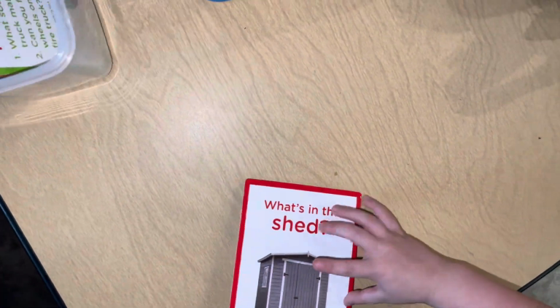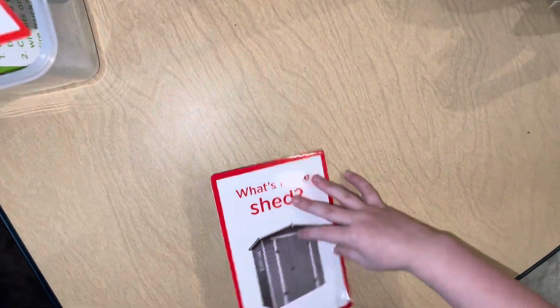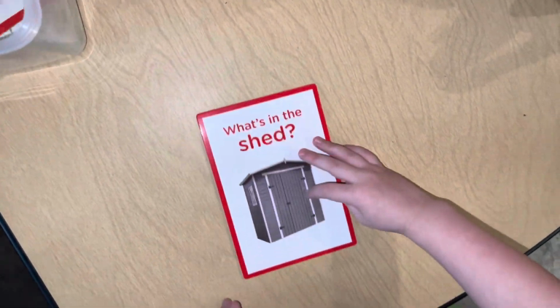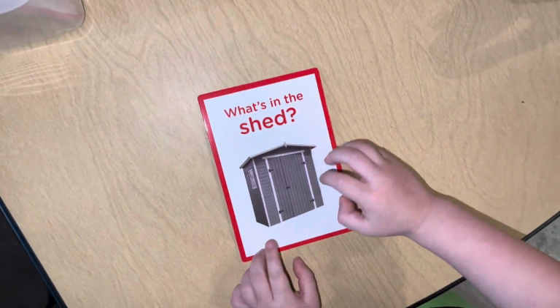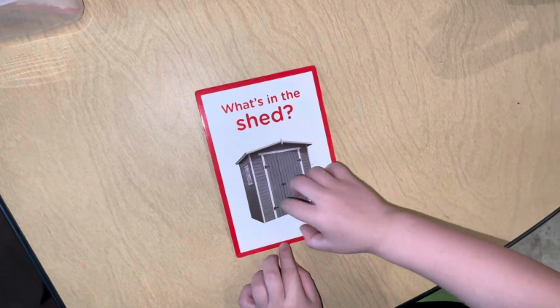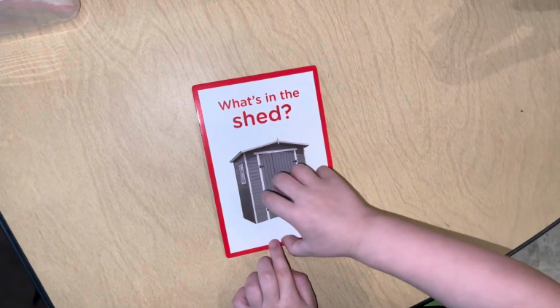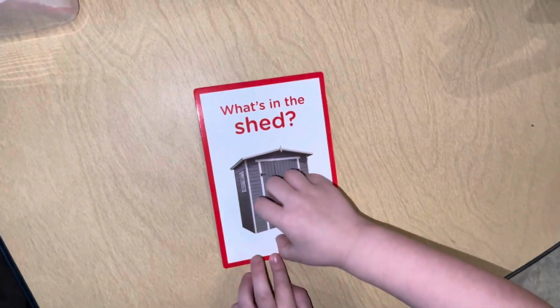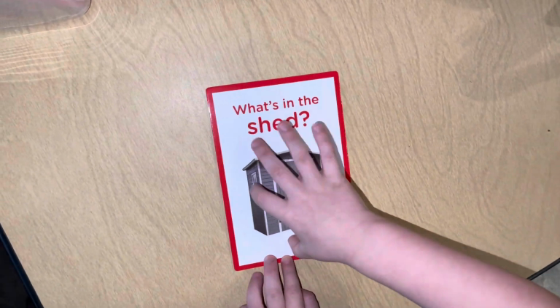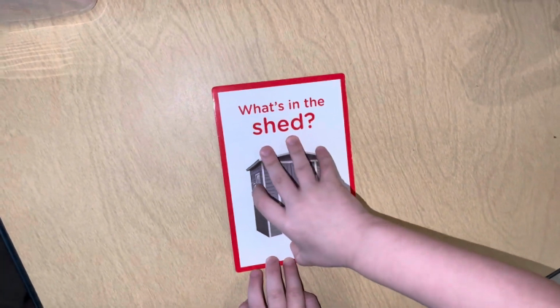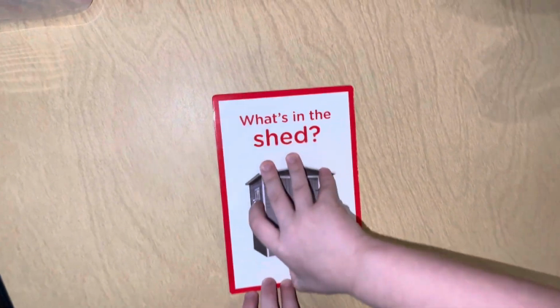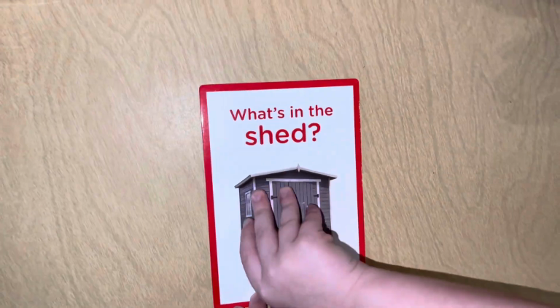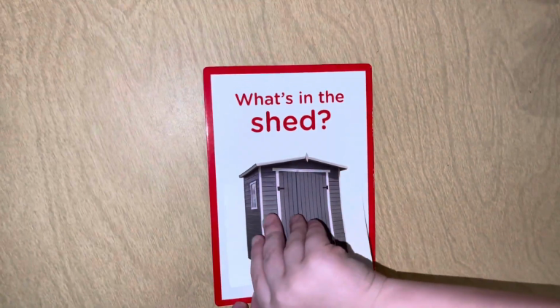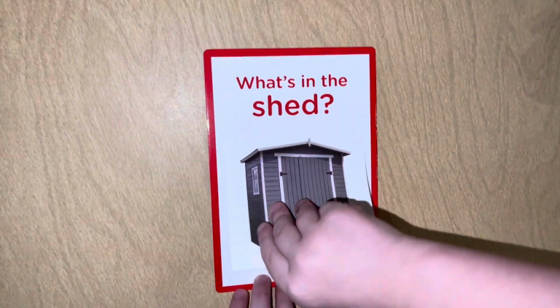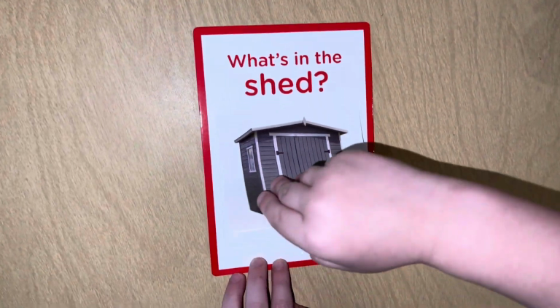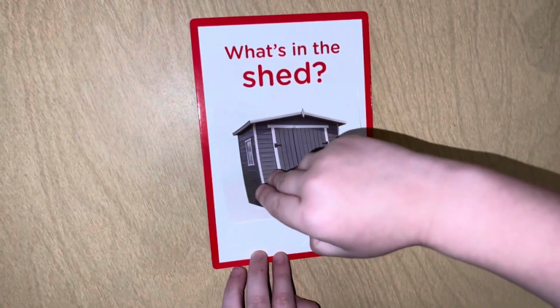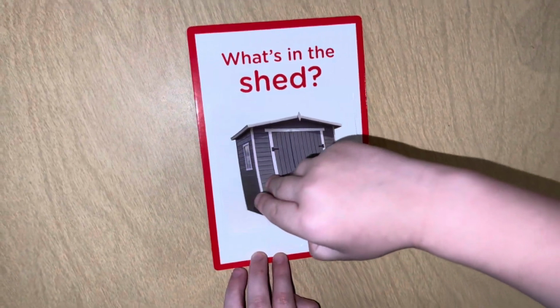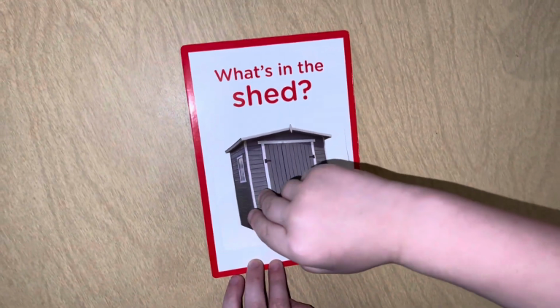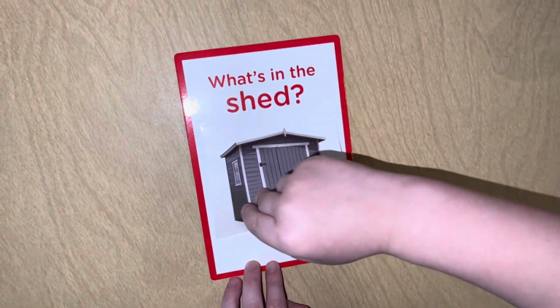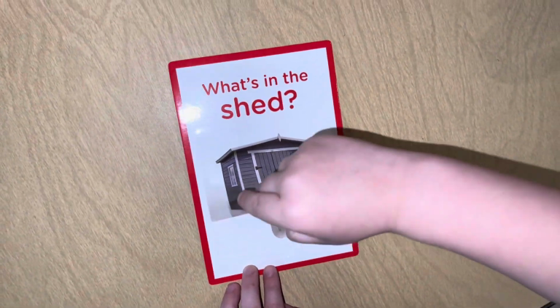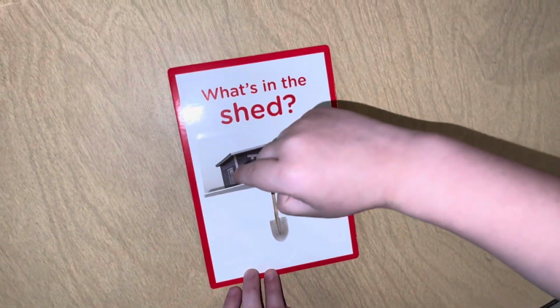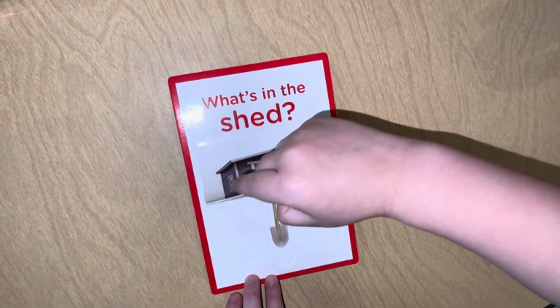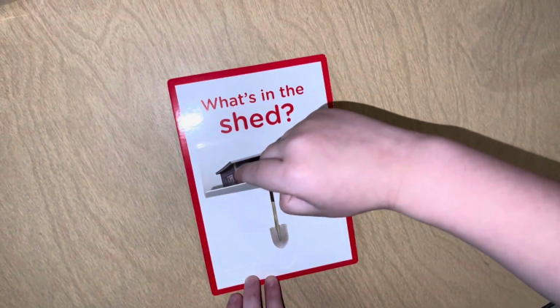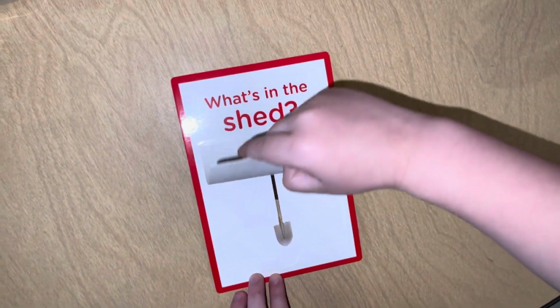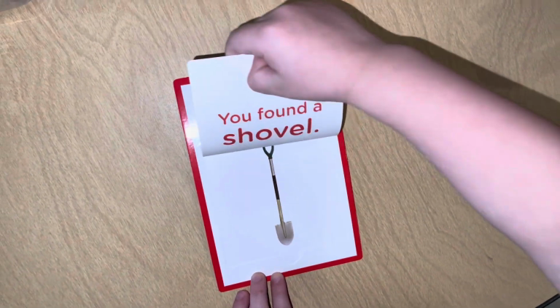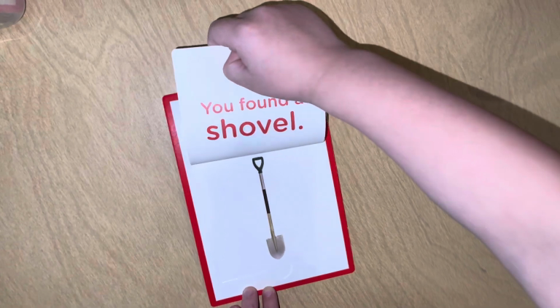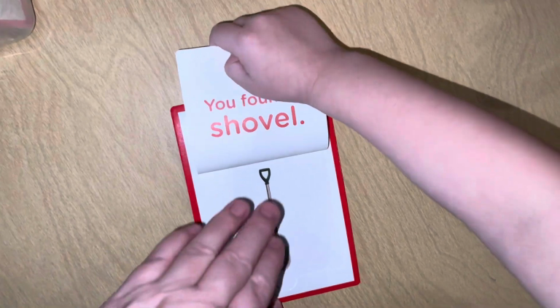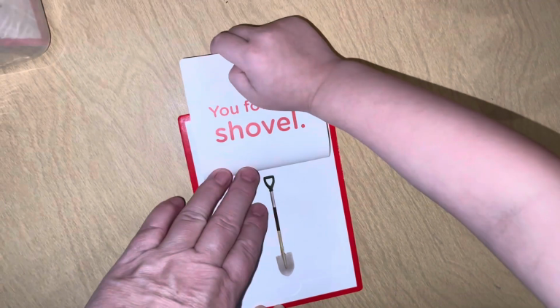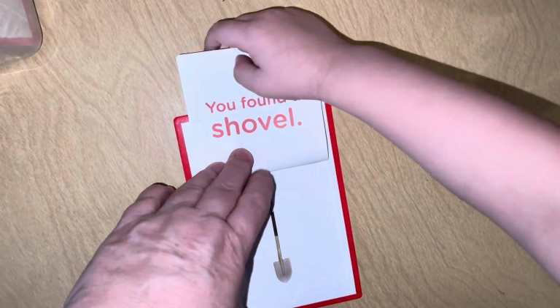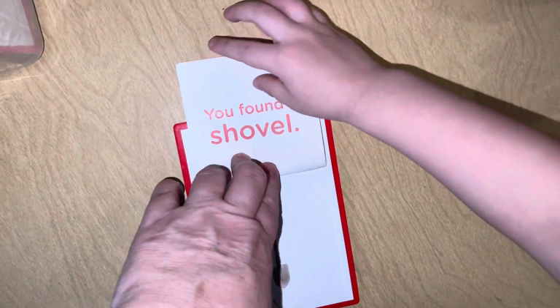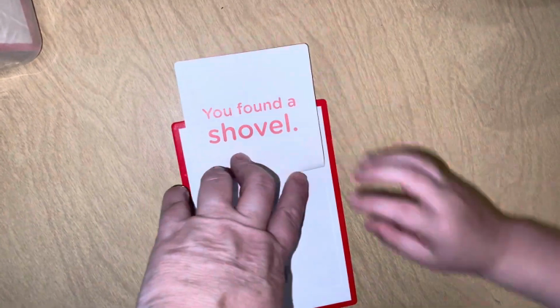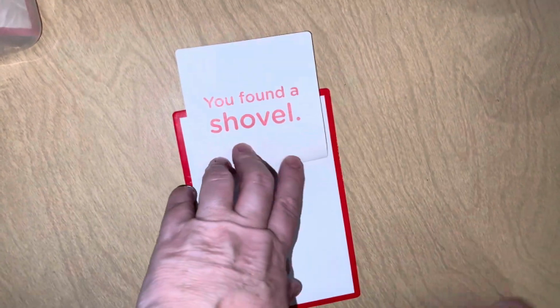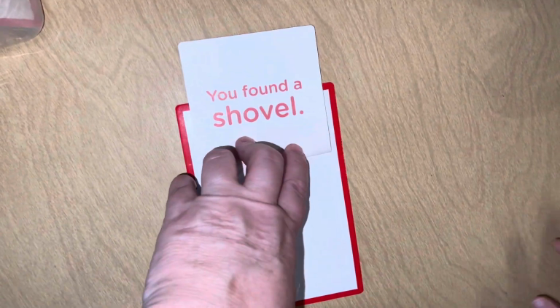What's inside the shed? Shovel! You found a shovel!